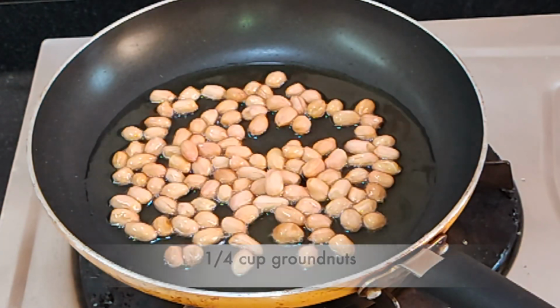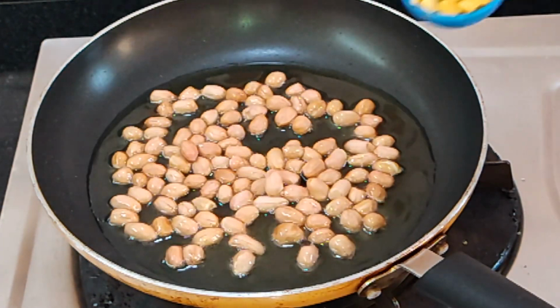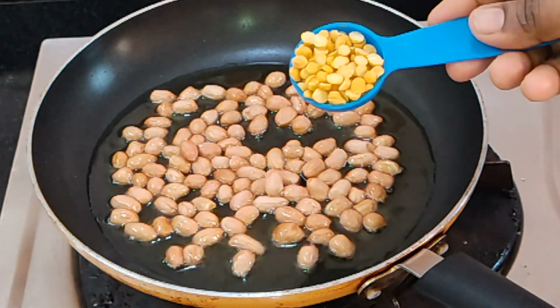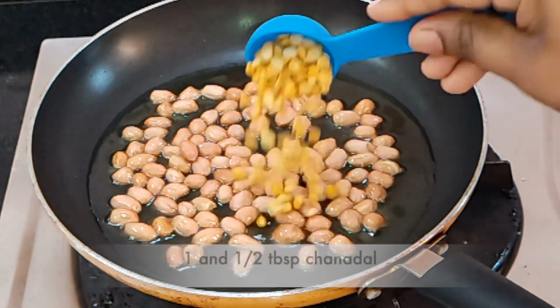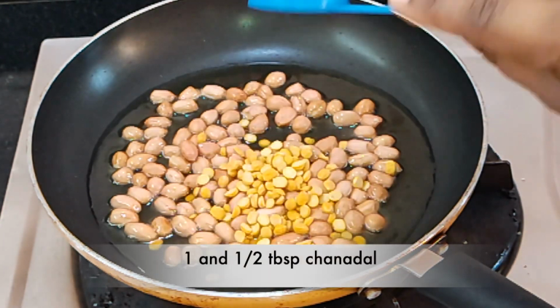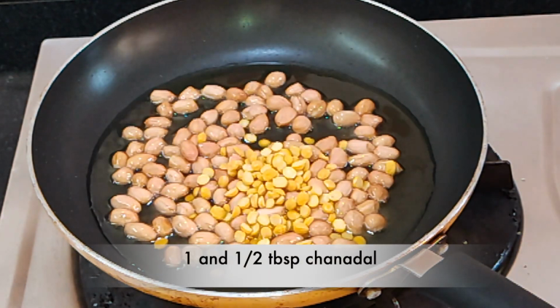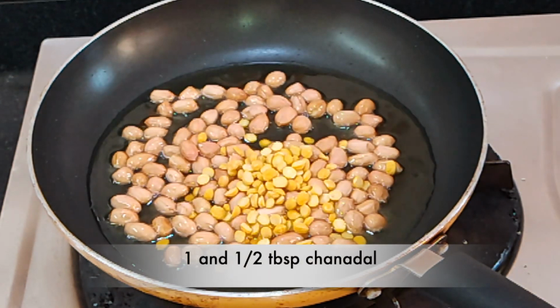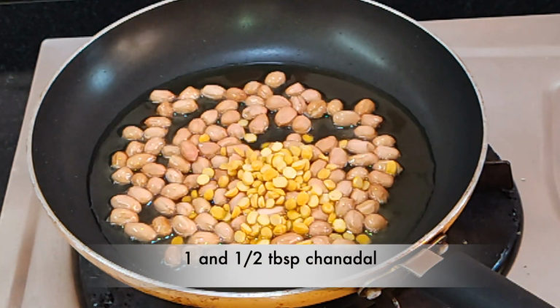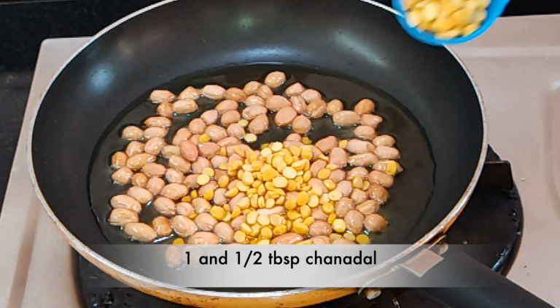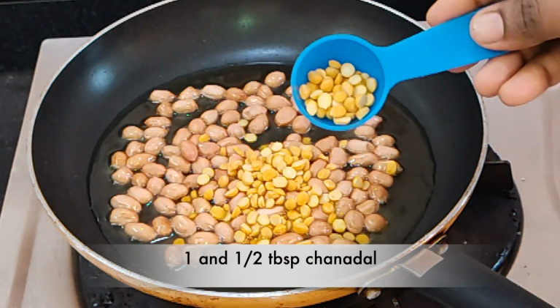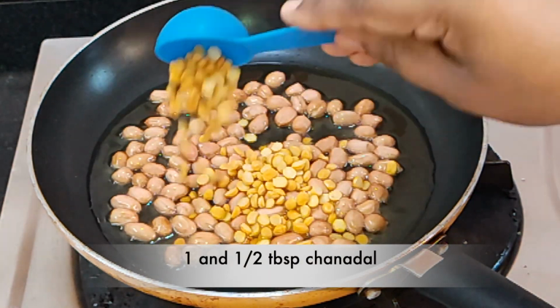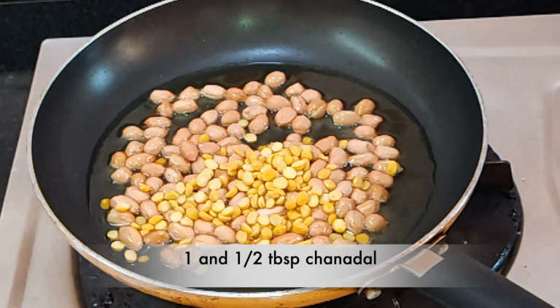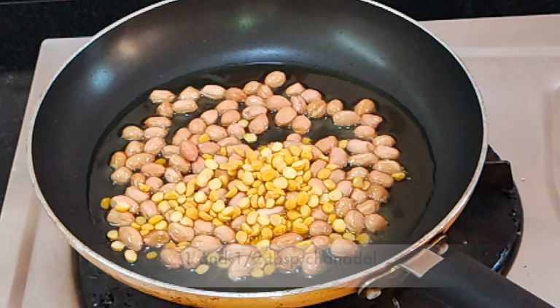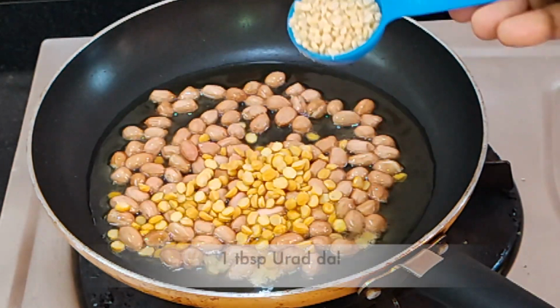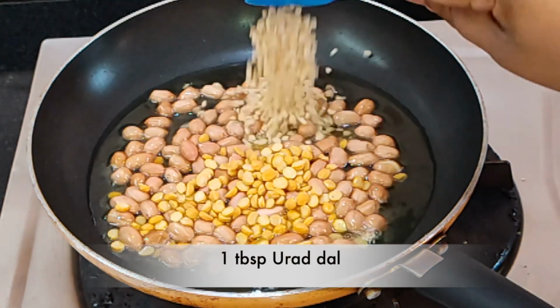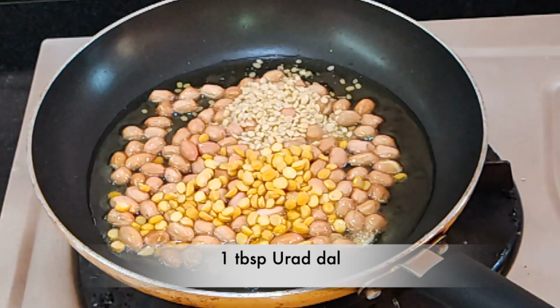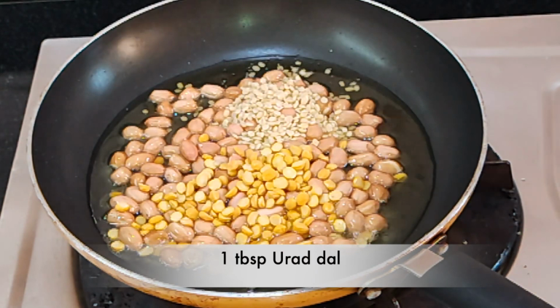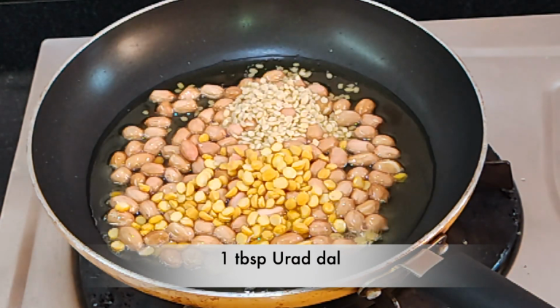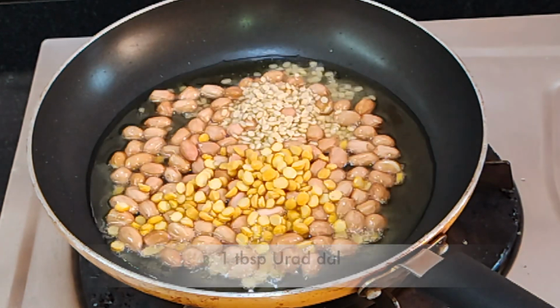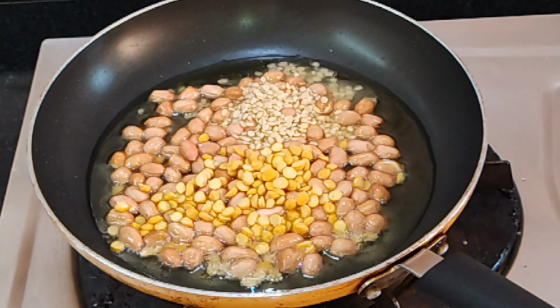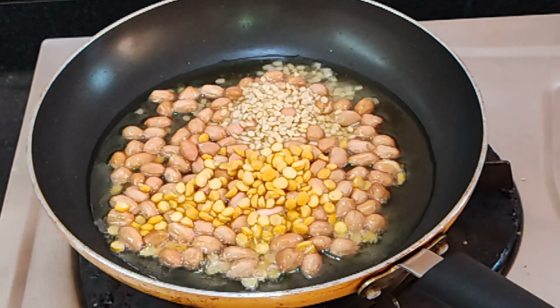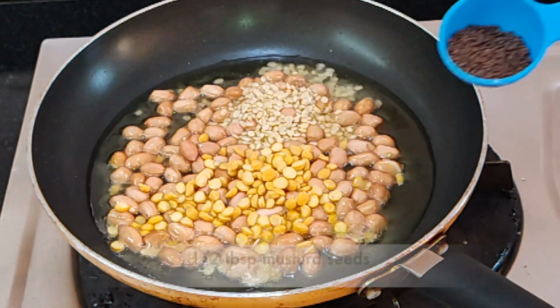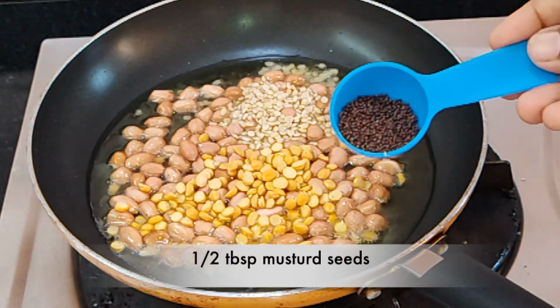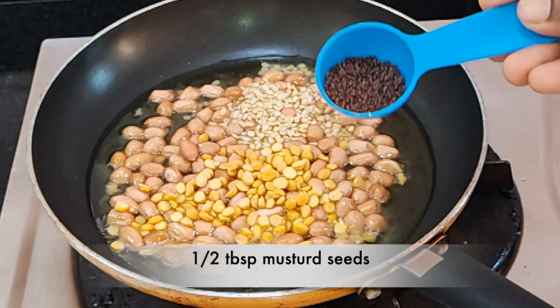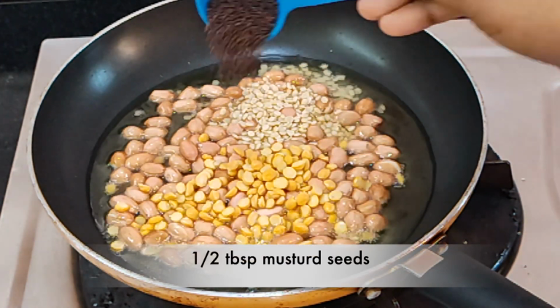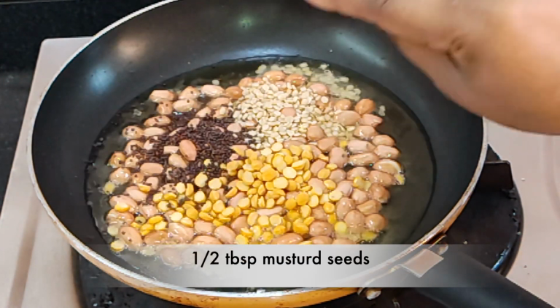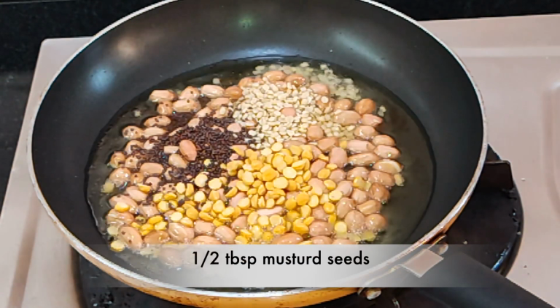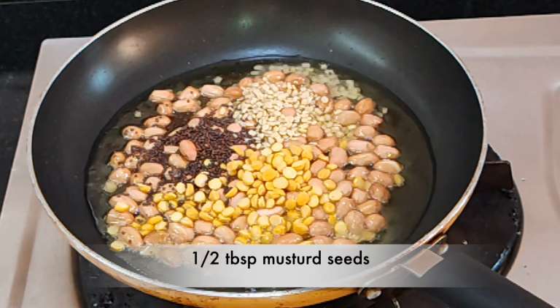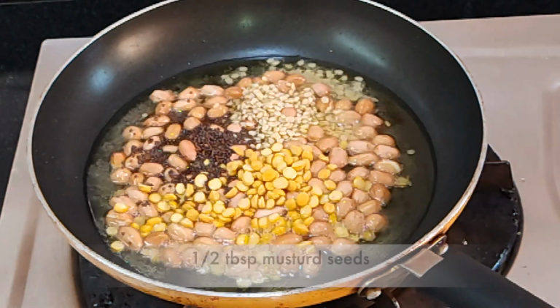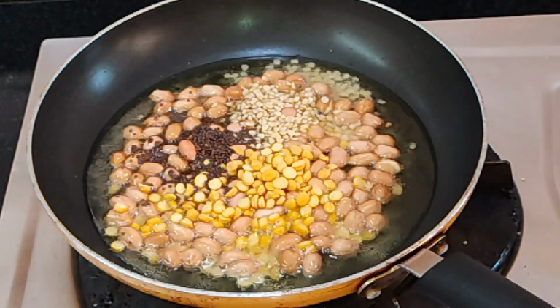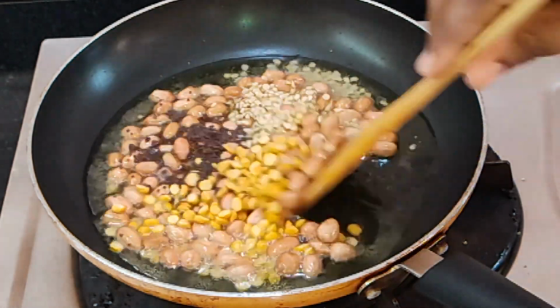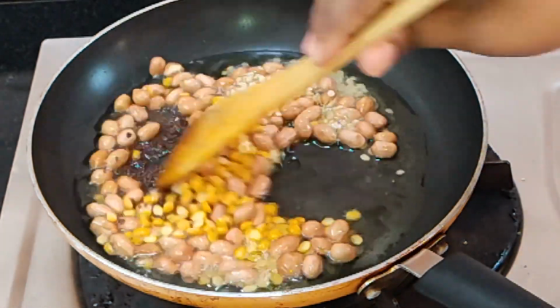Add 1 tablespoon of salt in the pan, 1 tablespoon of green chili paste, 1 tablespoon of chaymine powder, and 1 teaspoon of tea spice. Fry the pan on light flame and fire.